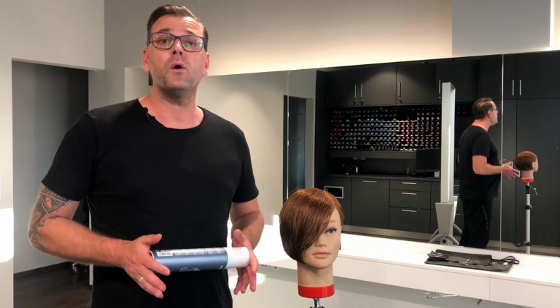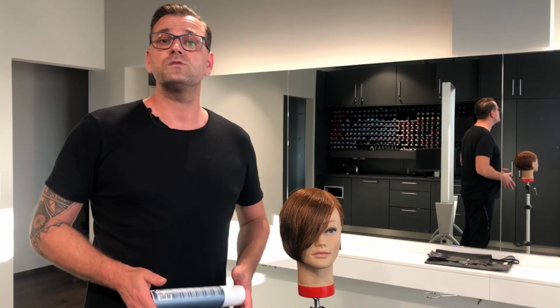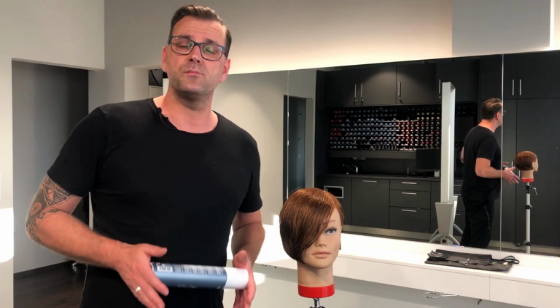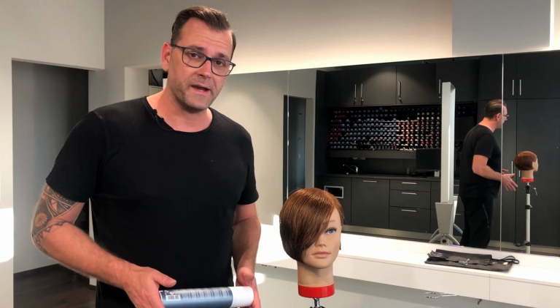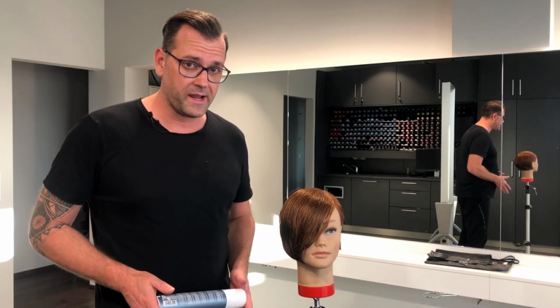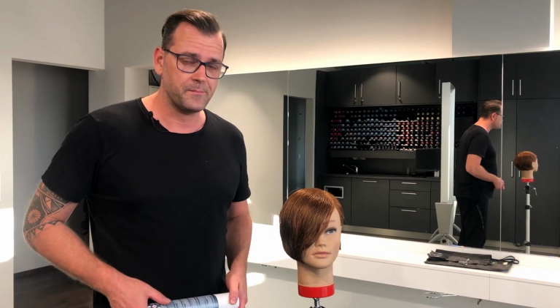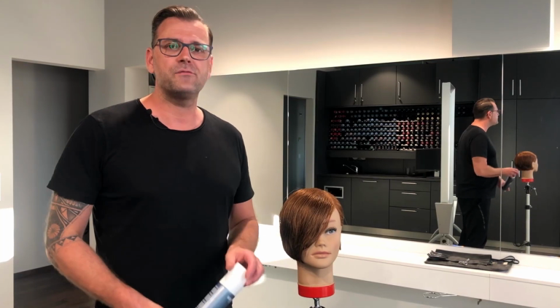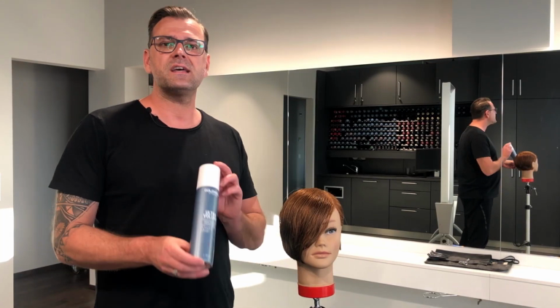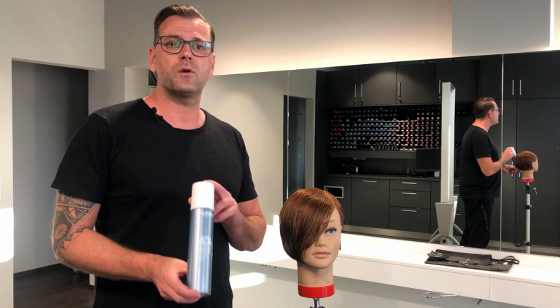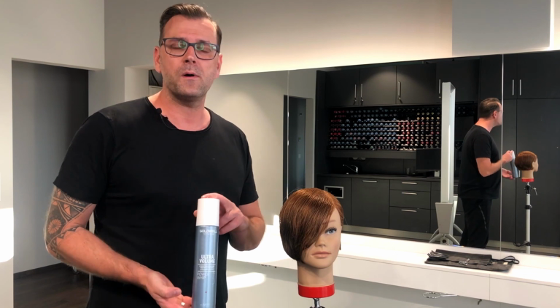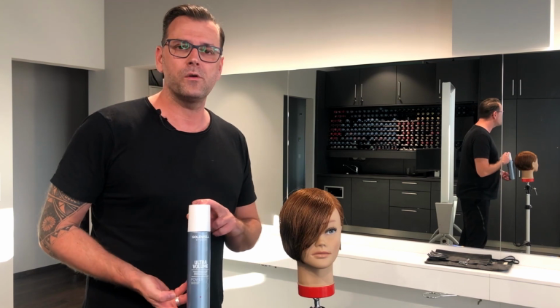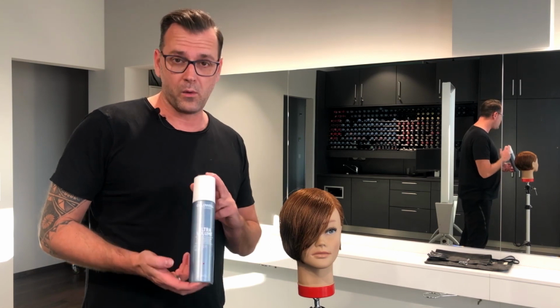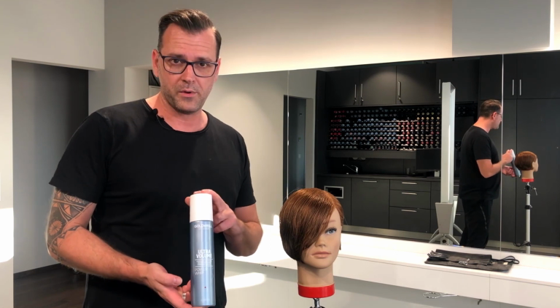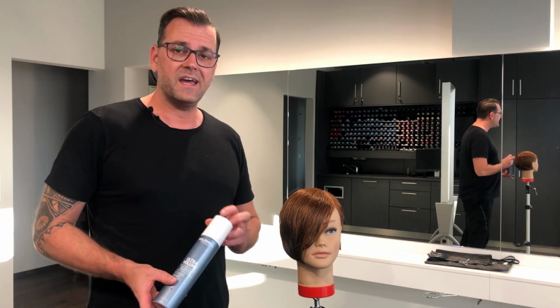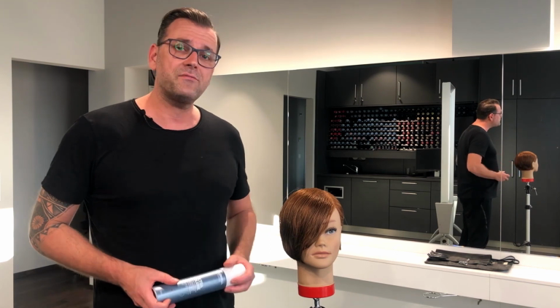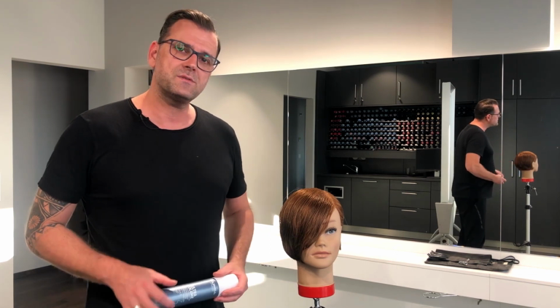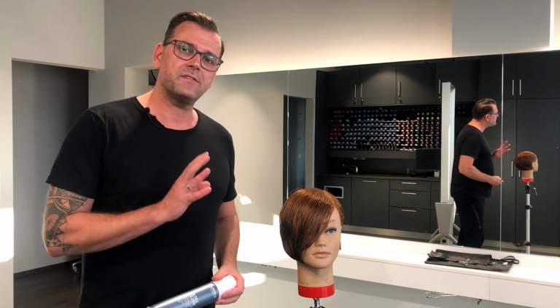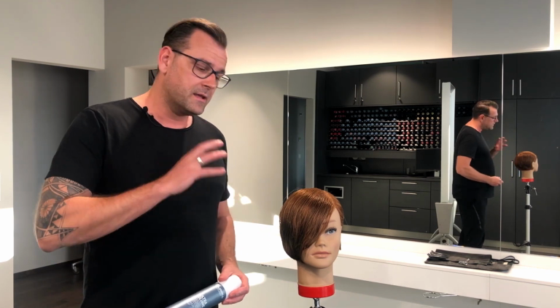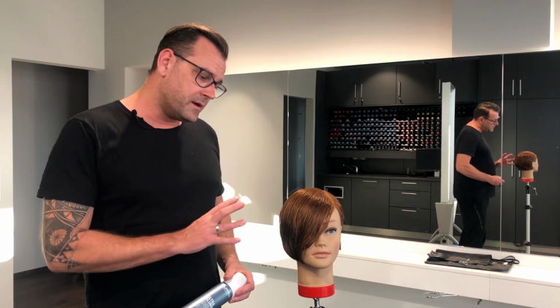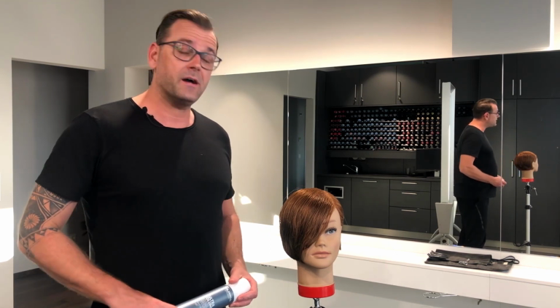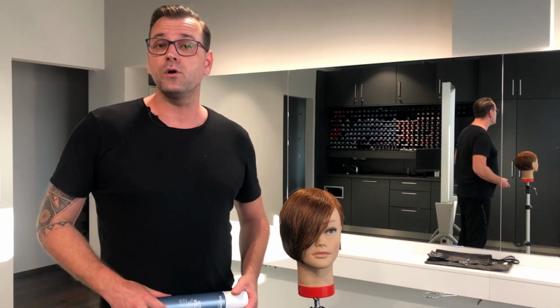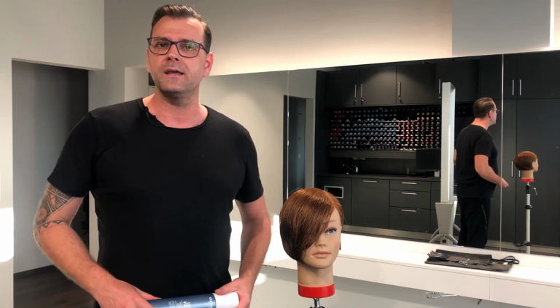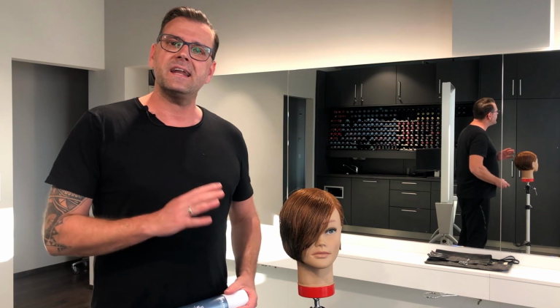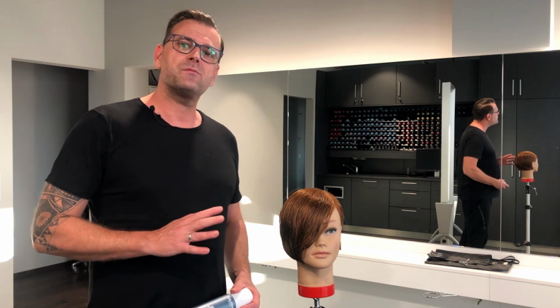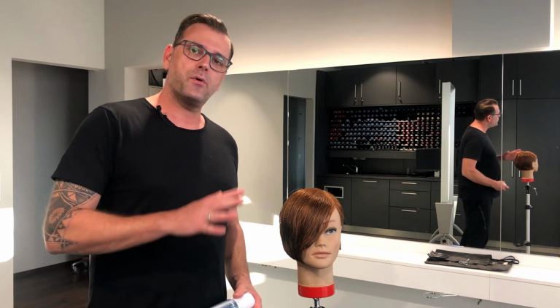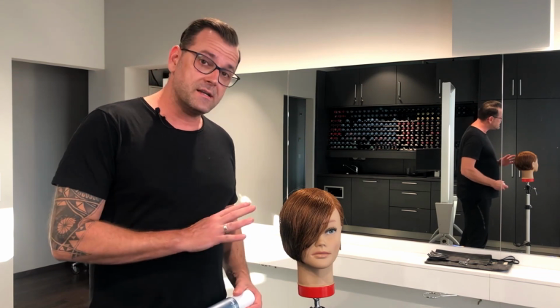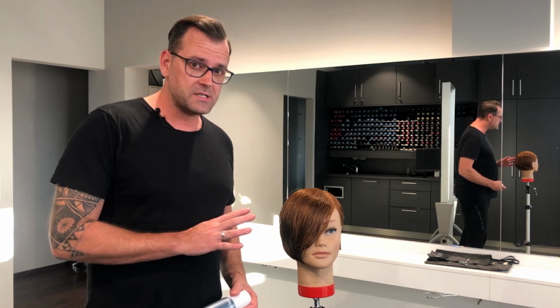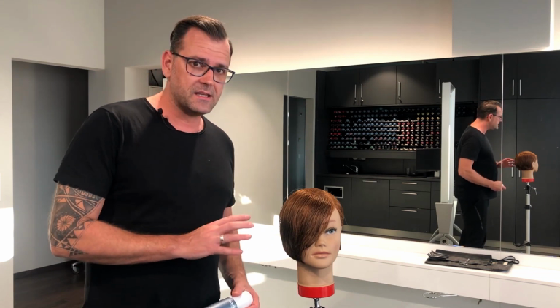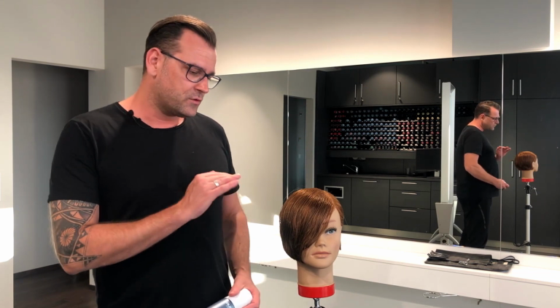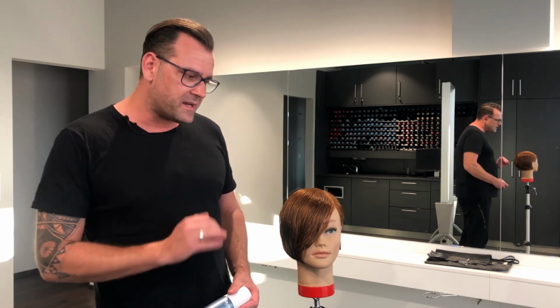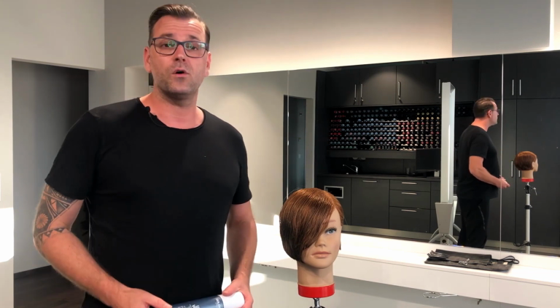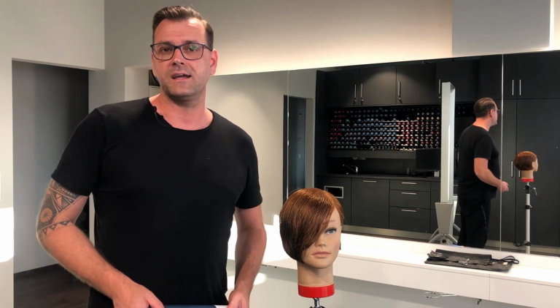Now I want to start blow drying the whole haircut. For this I use Ultra Volume Power Whip, and afterwards when I've done the blow drying I start with my personalization techniques to finalize the whole haircut.